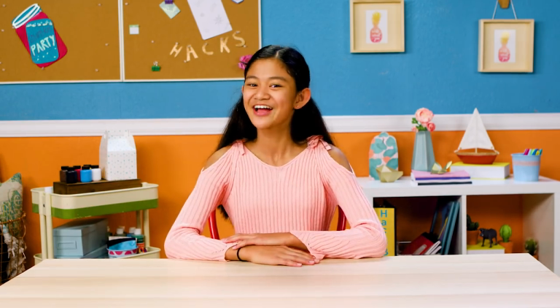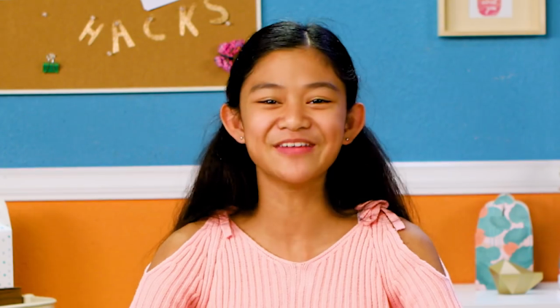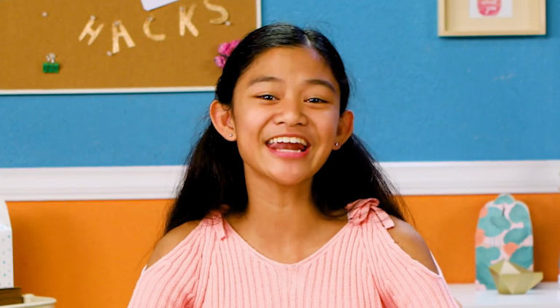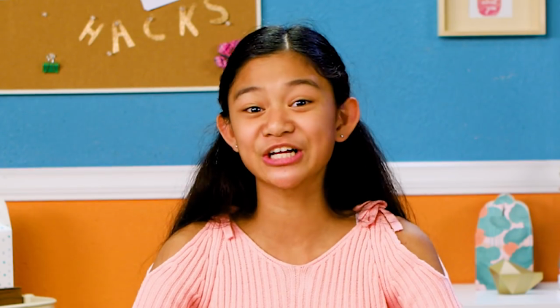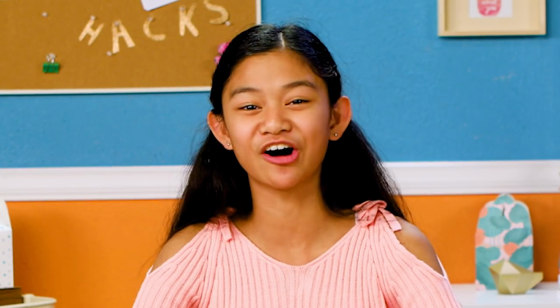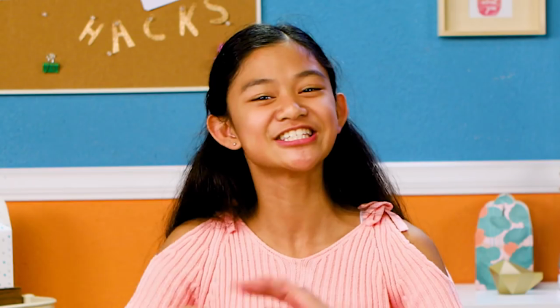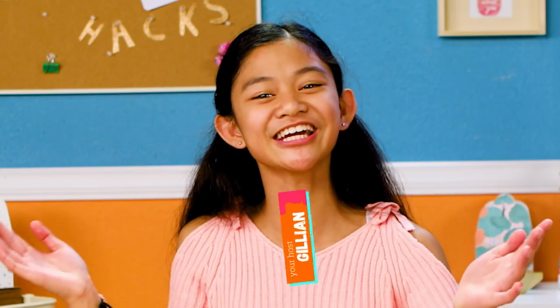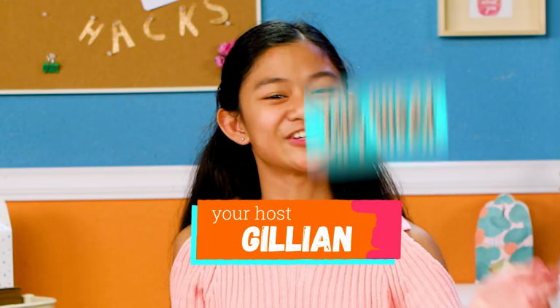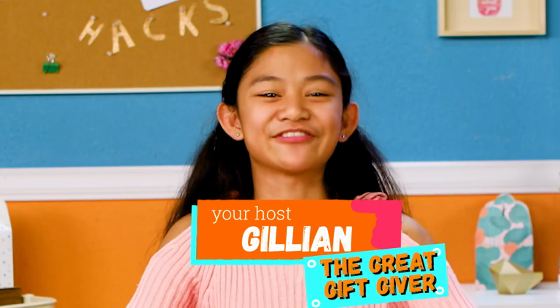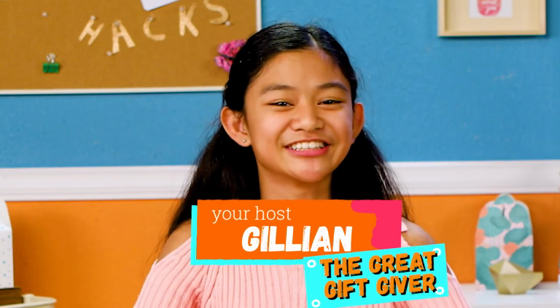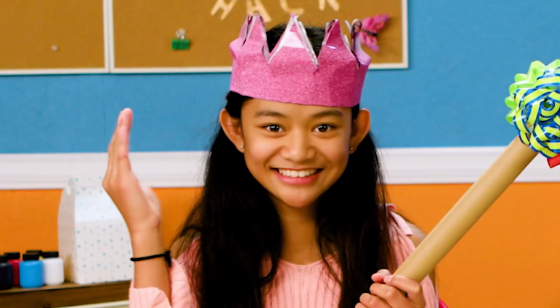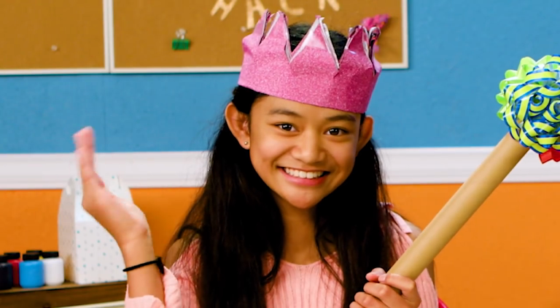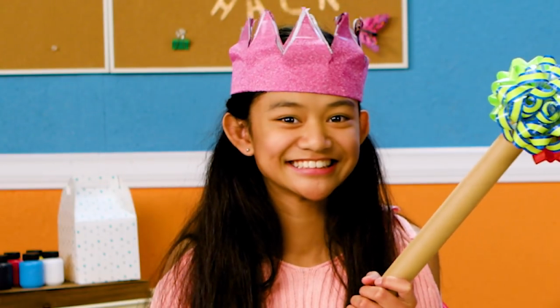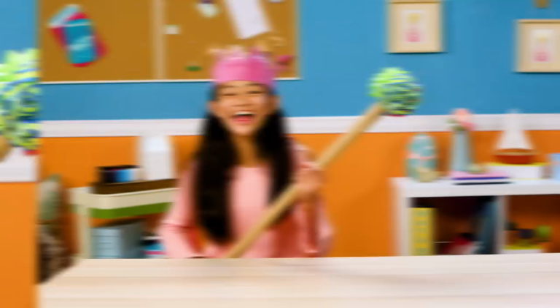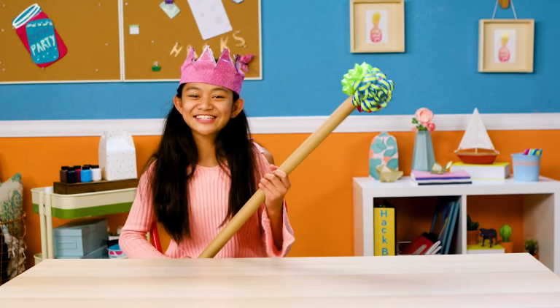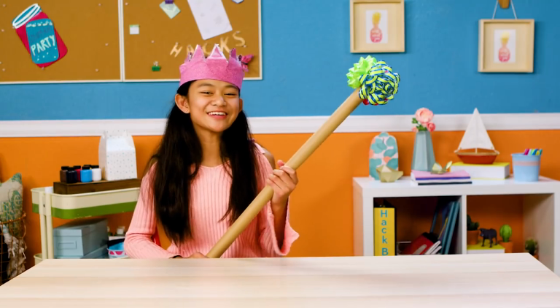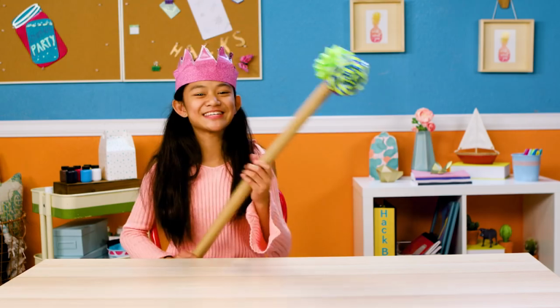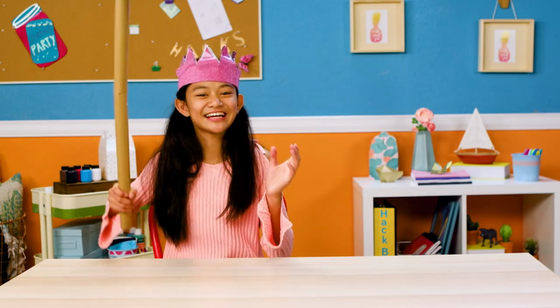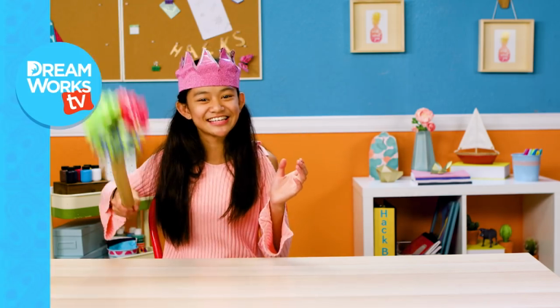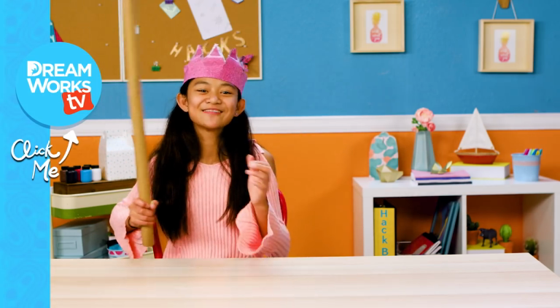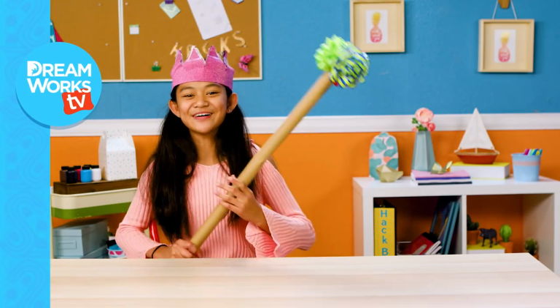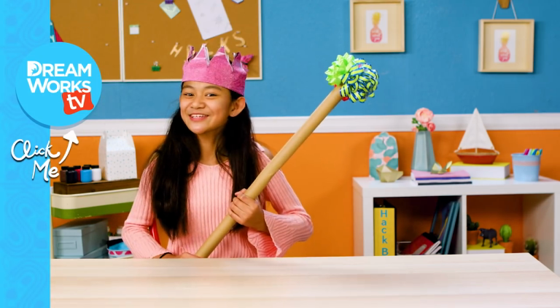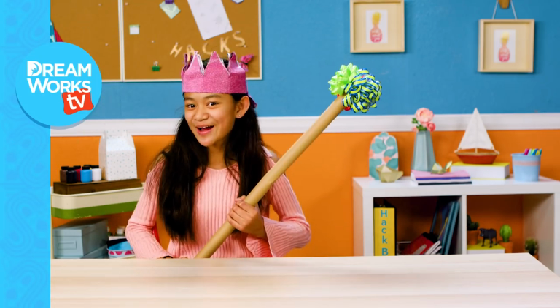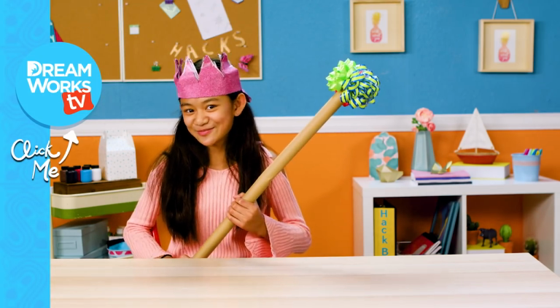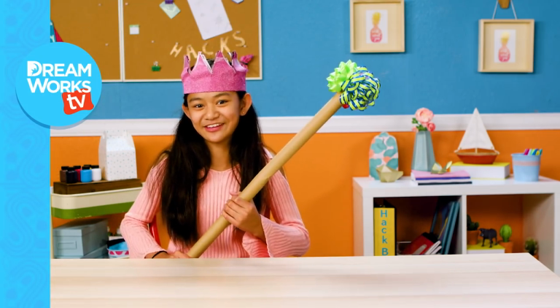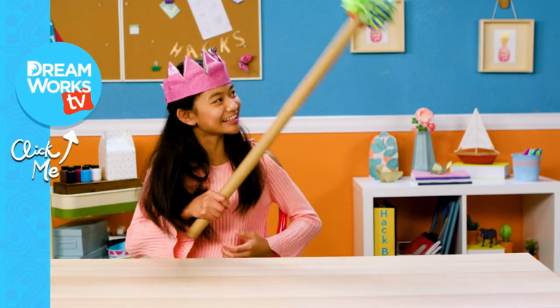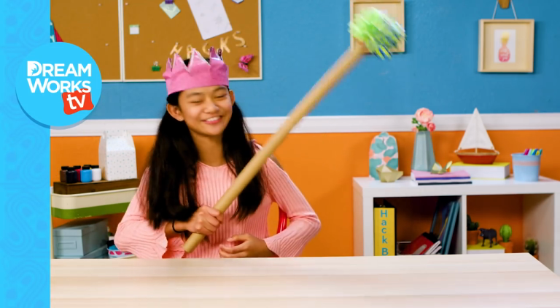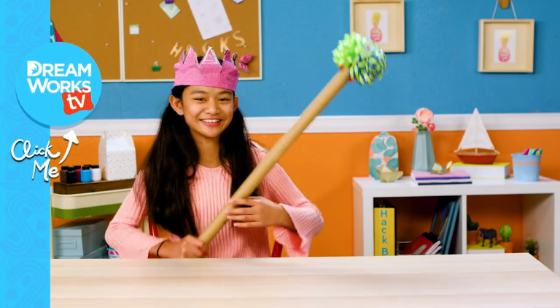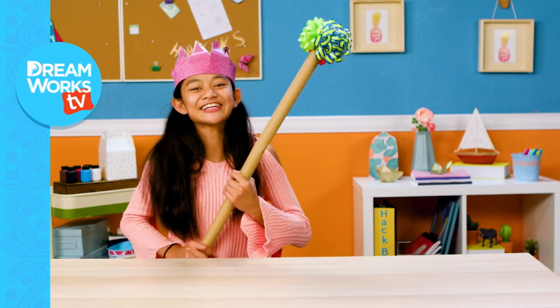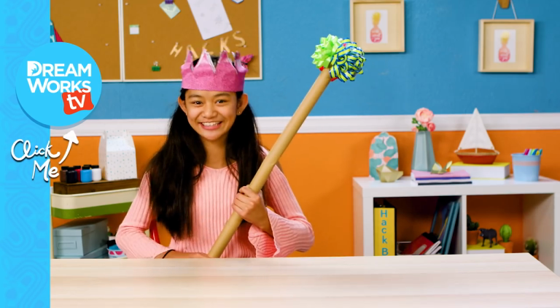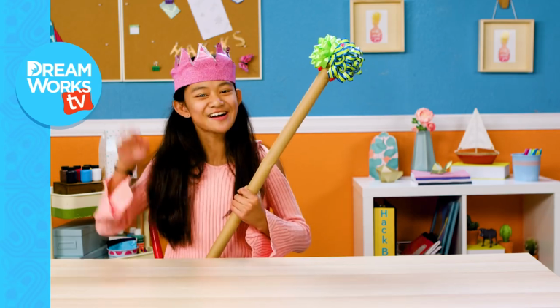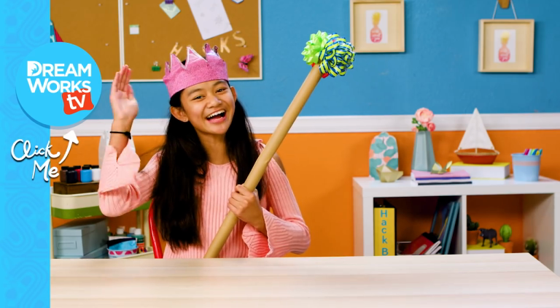From now on, I shall be called Jillian the Great Gift Giver. Thanks for joining me. Remember to subscribe to DreamWorksDB and click here for more Life Hacks for Kids. Bye!